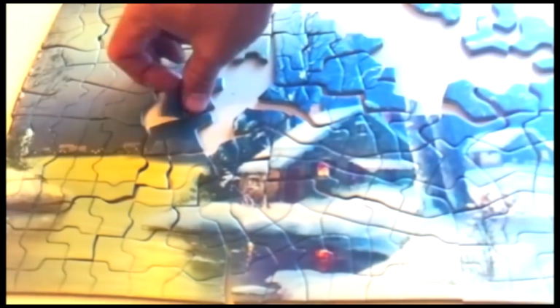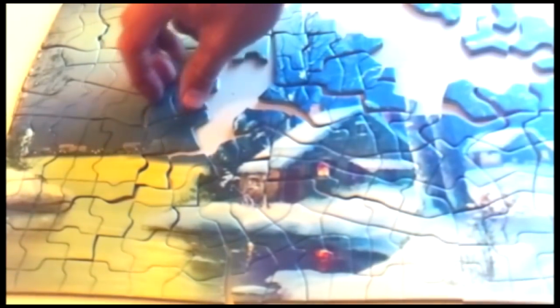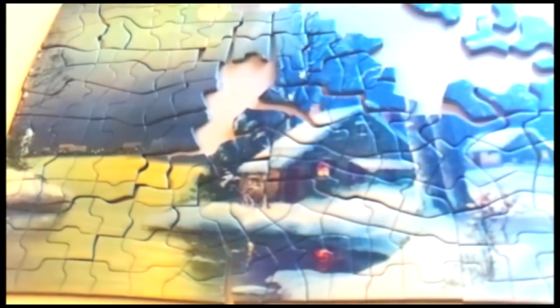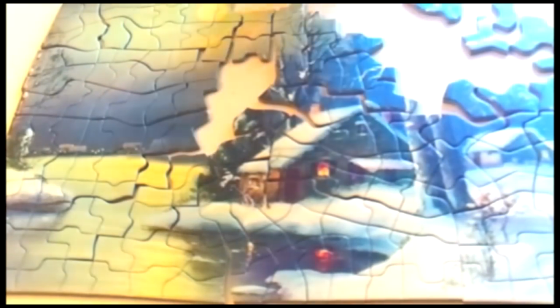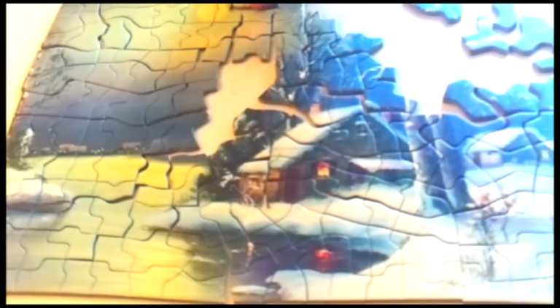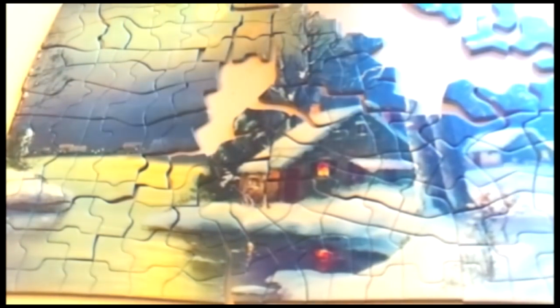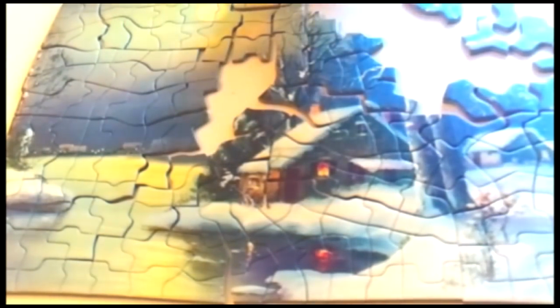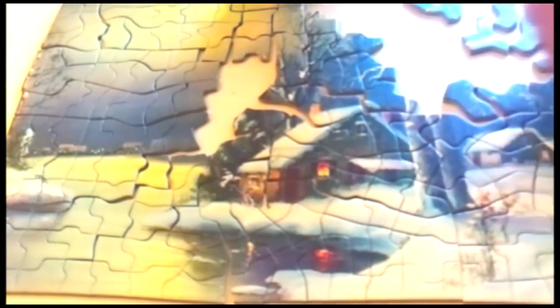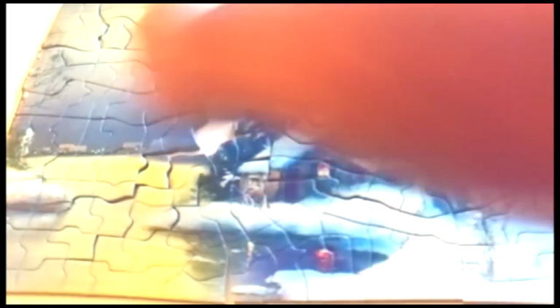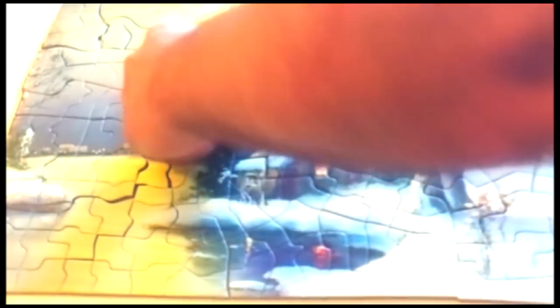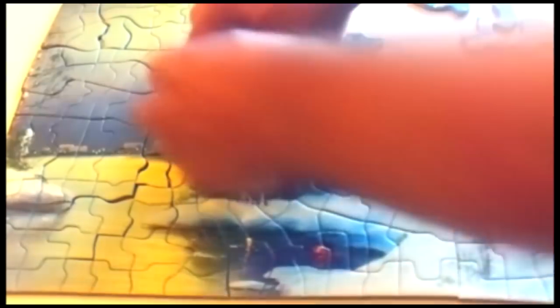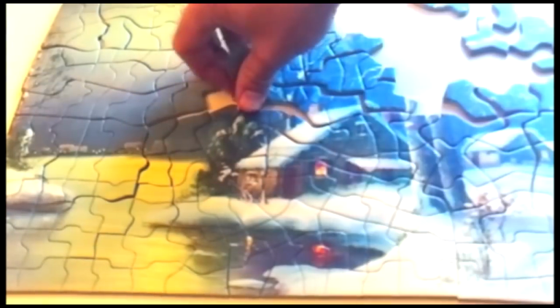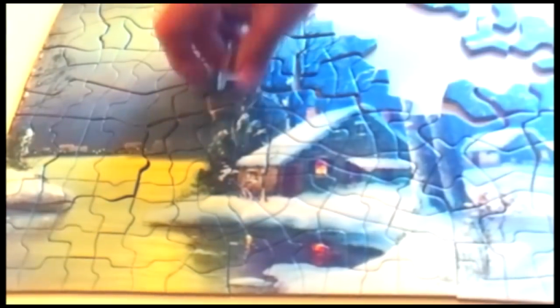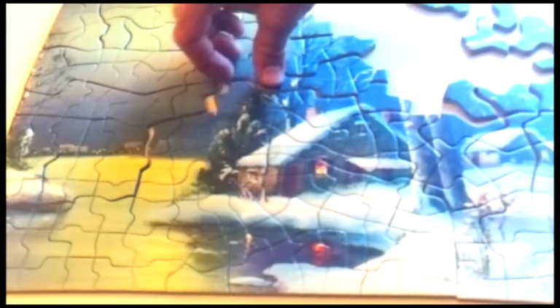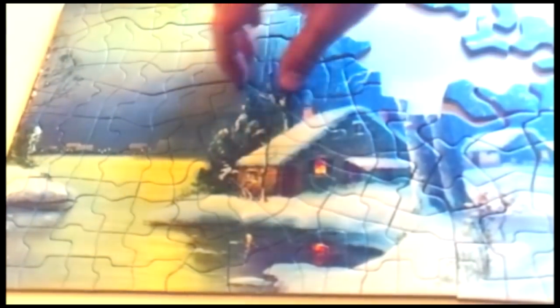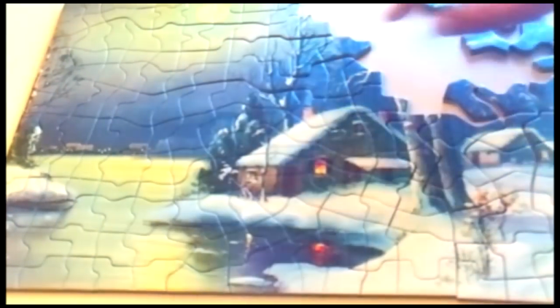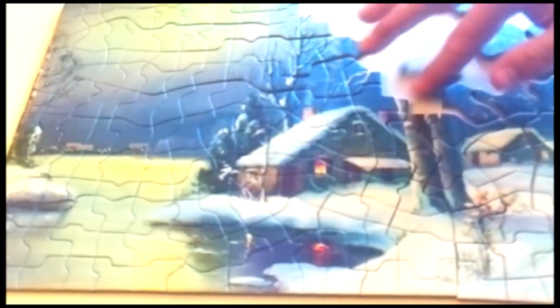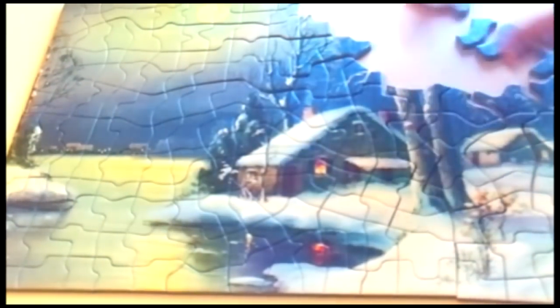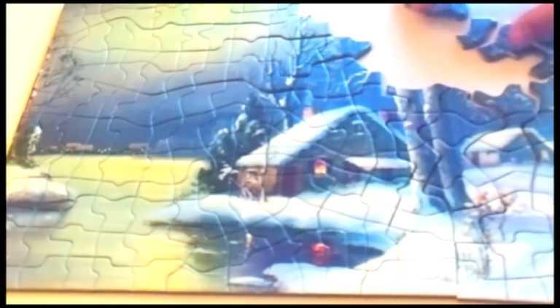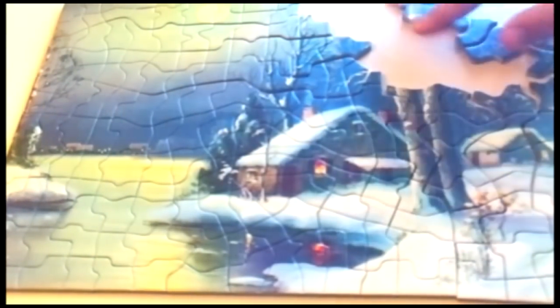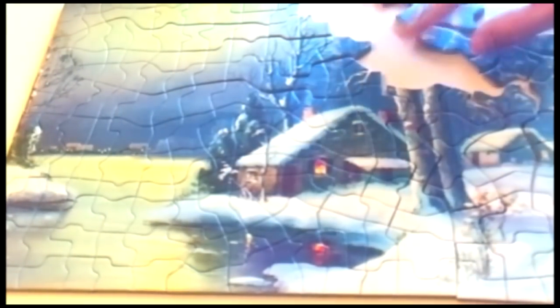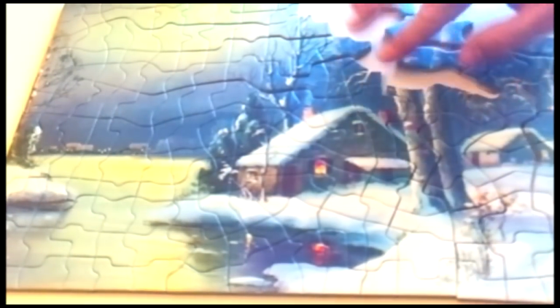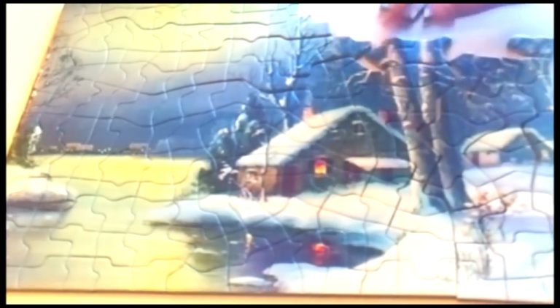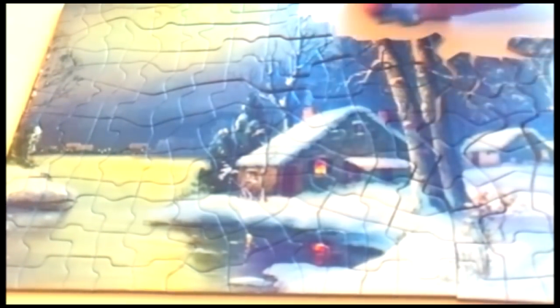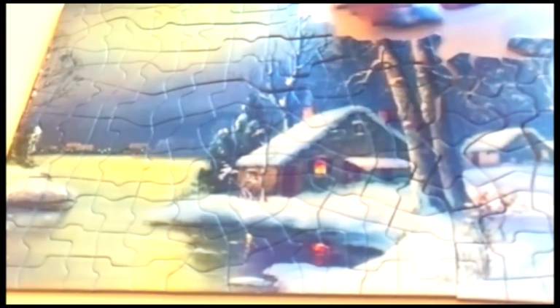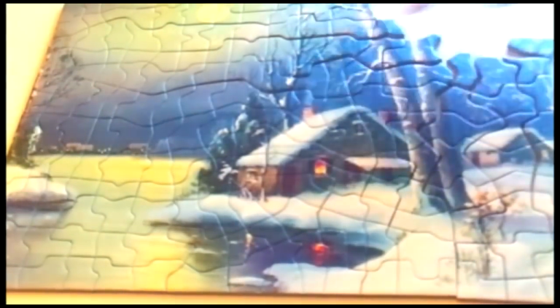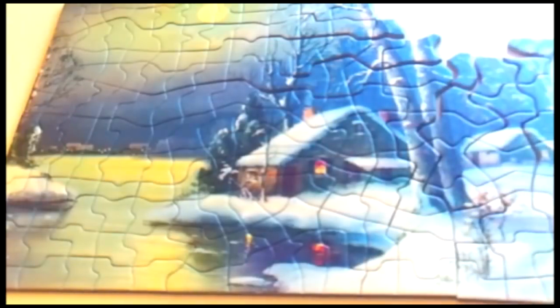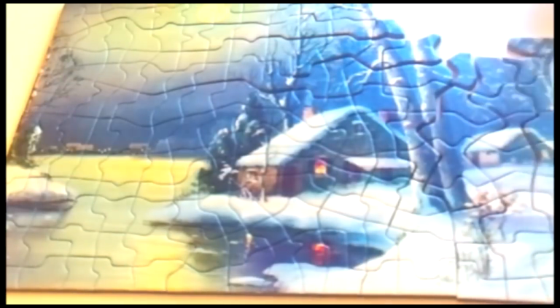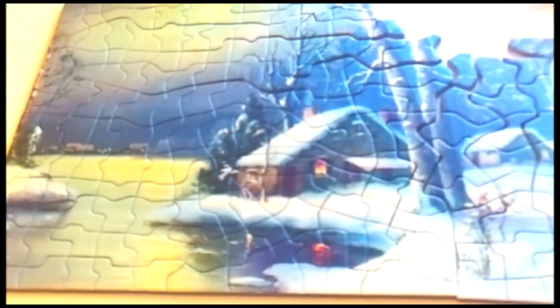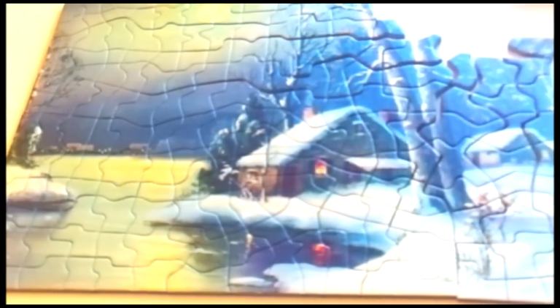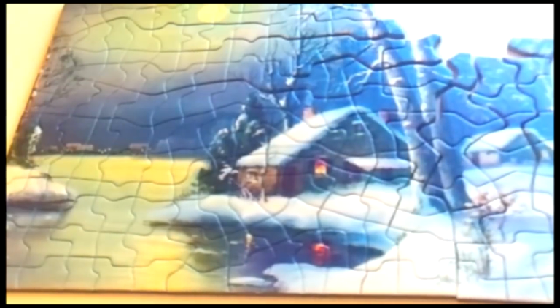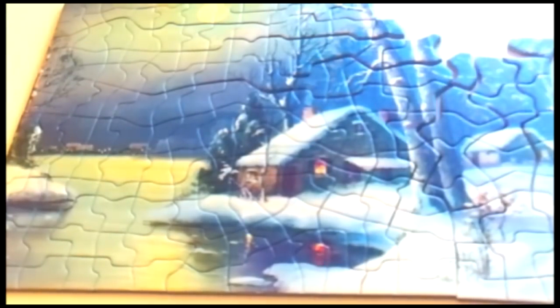I'll fill up the middle here and make this part look a little nicer. There I go. That looks good. Let's build this tree here. Almost done. Just get the top done, and I'm all done with the puzzle.